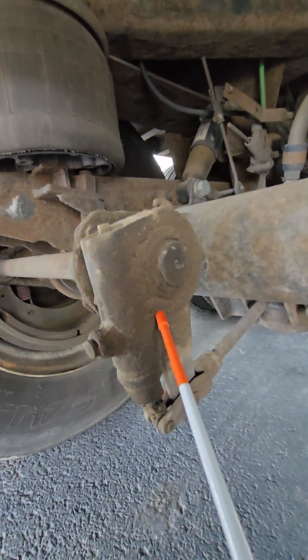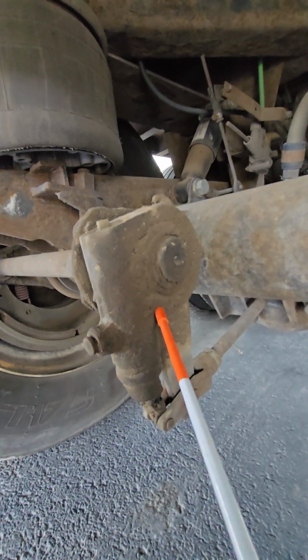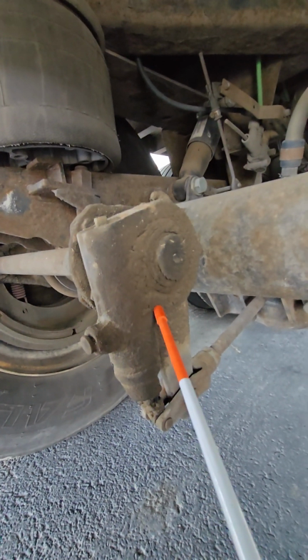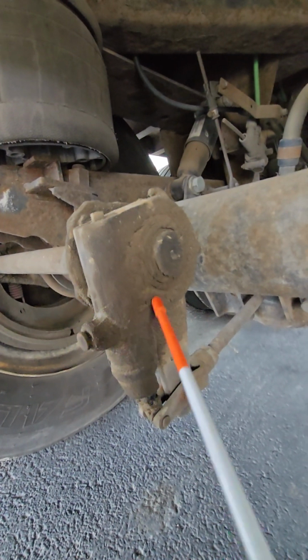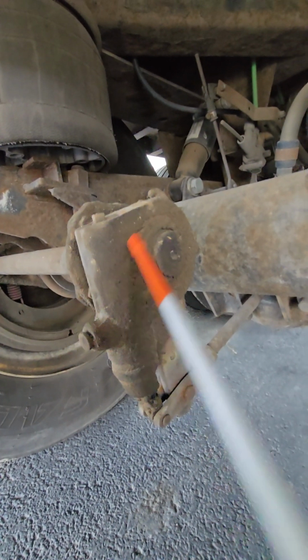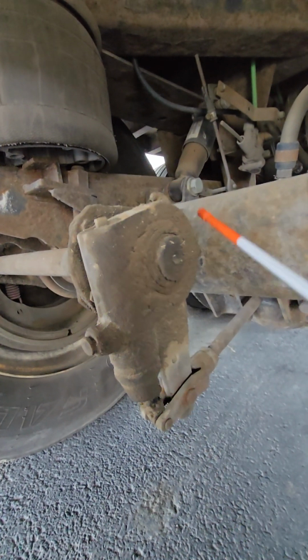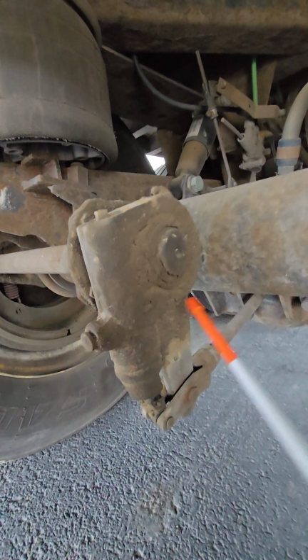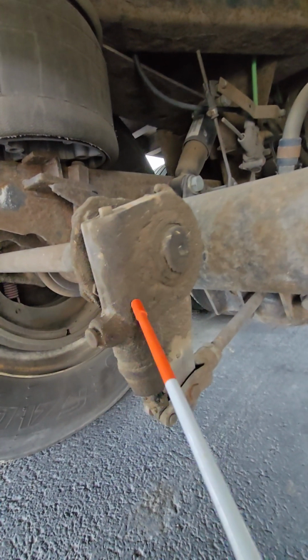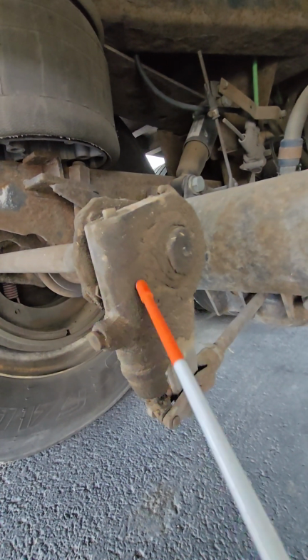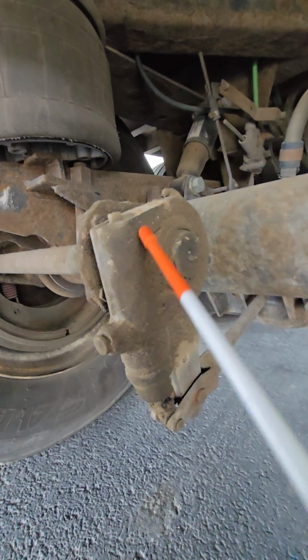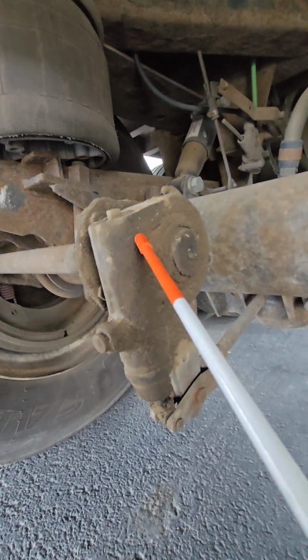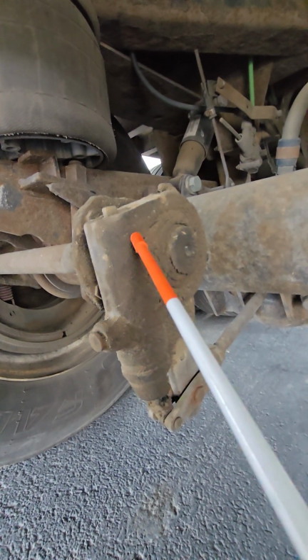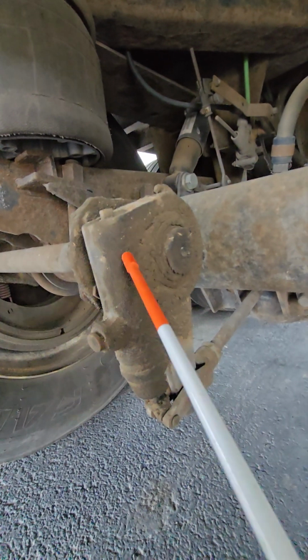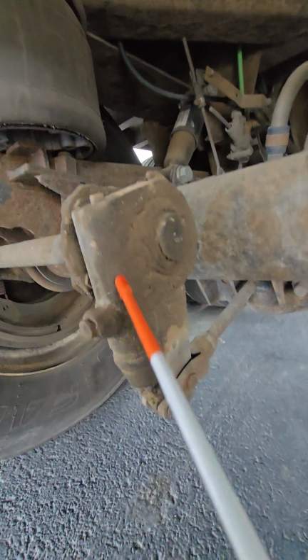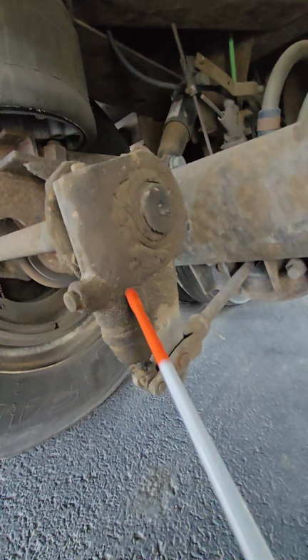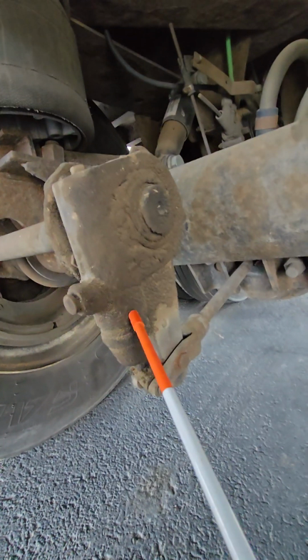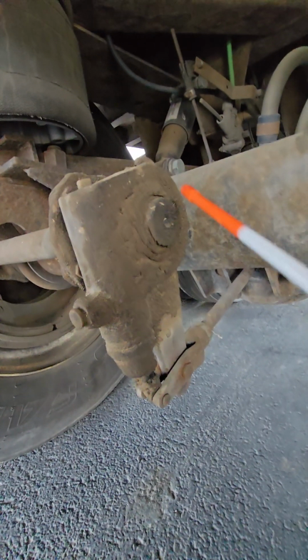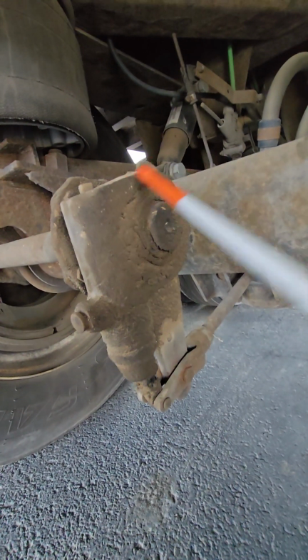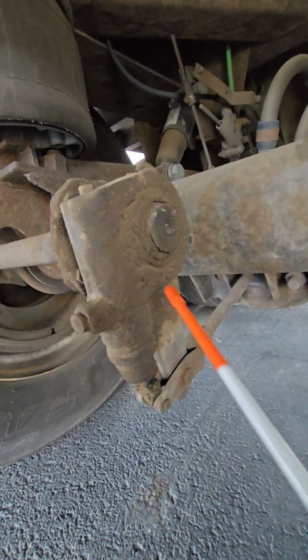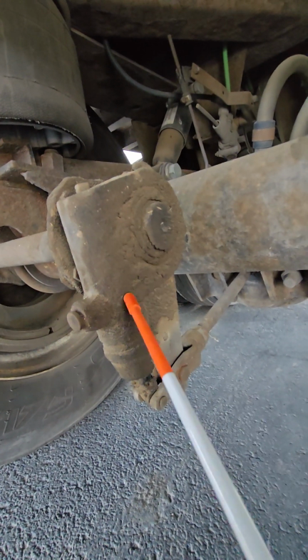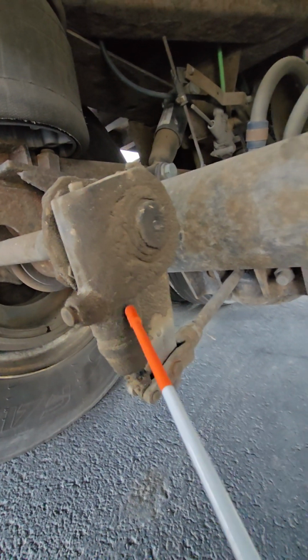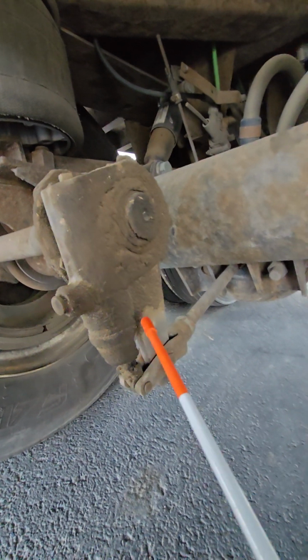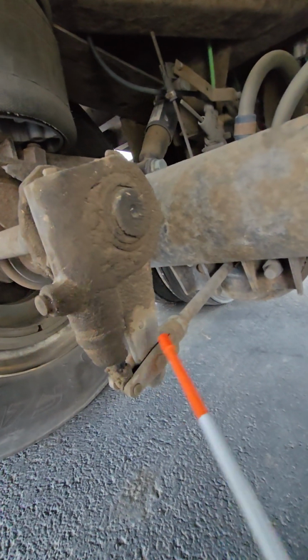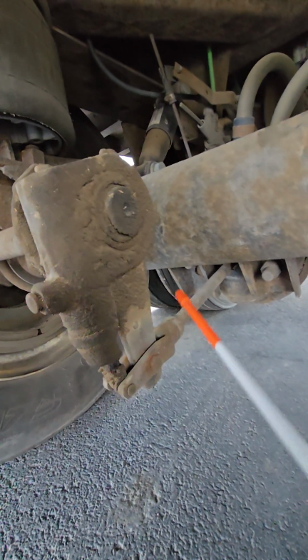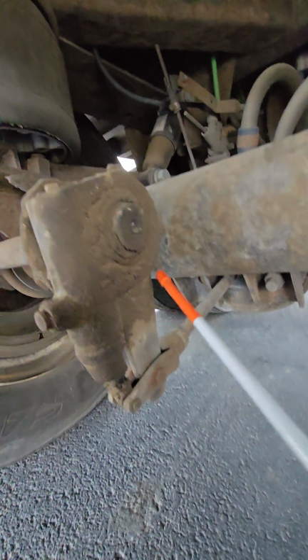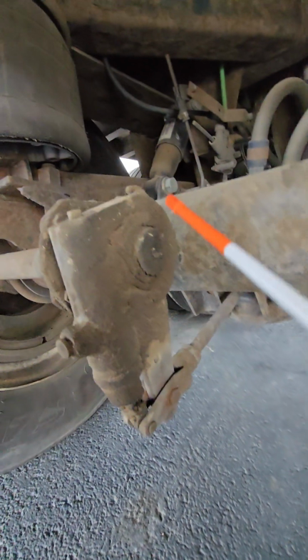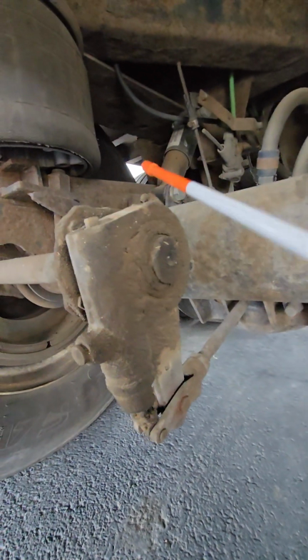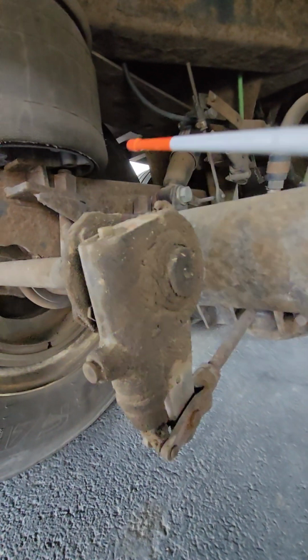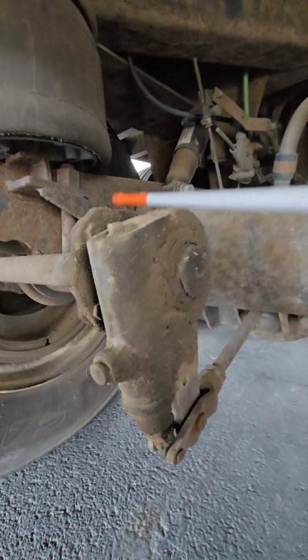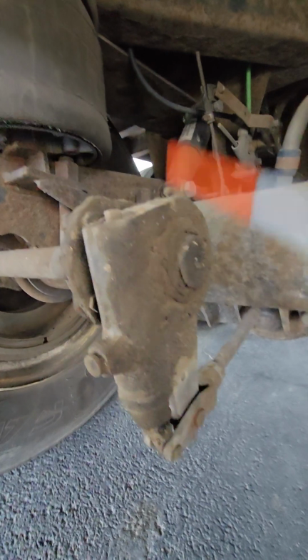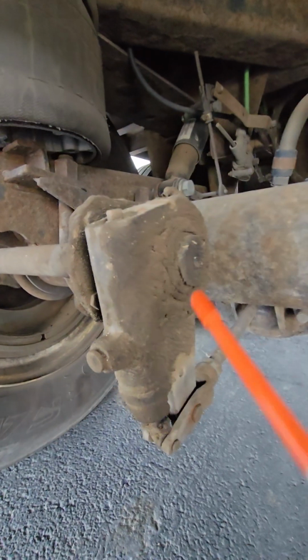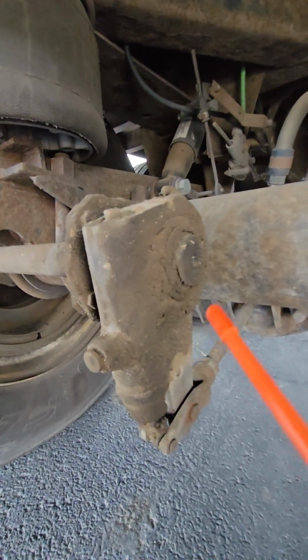The slack adjuster — I'm checking to make sure that it is not cracked or damaged, it's properly lubricated, and securely fastened.